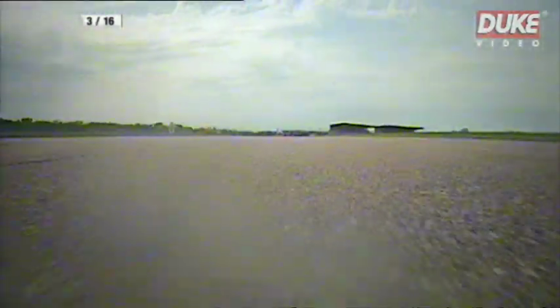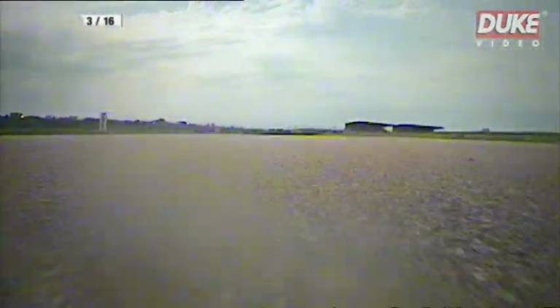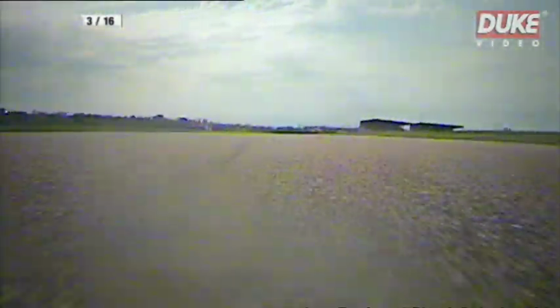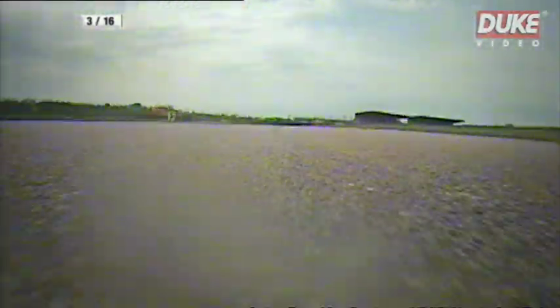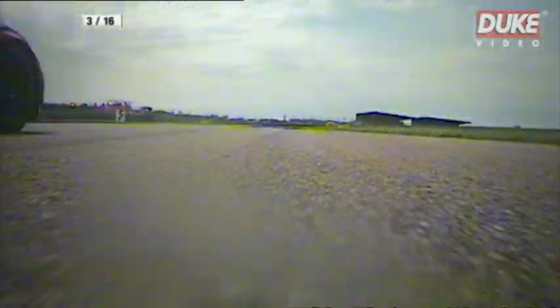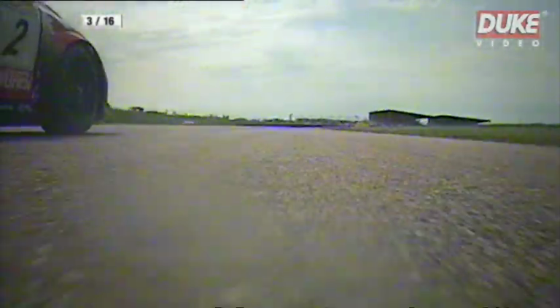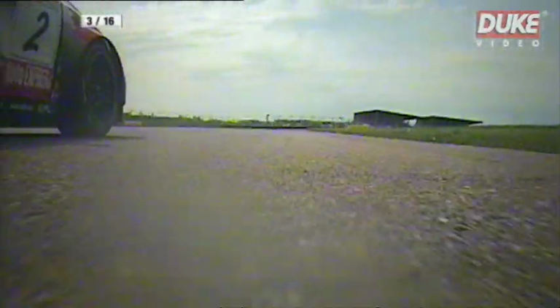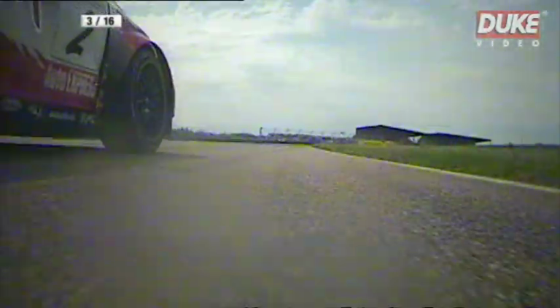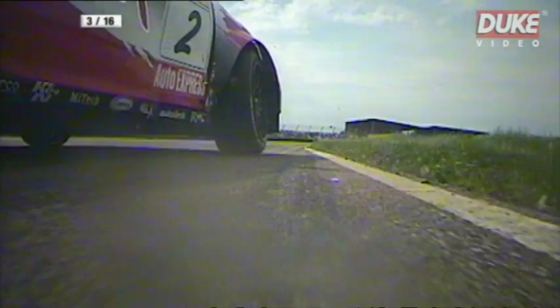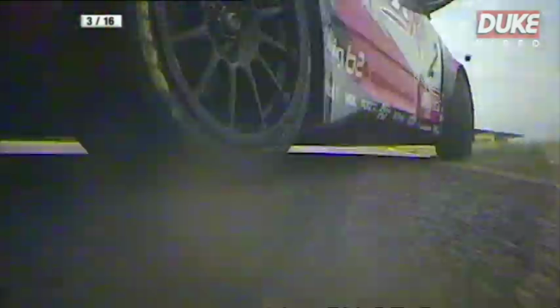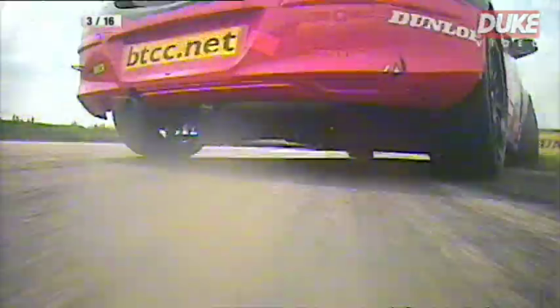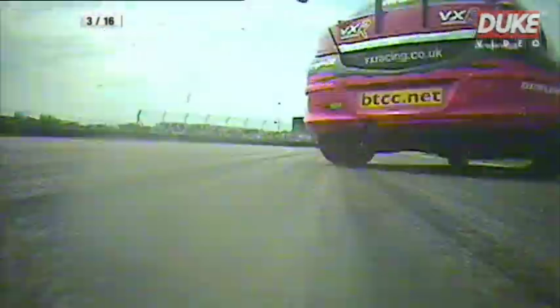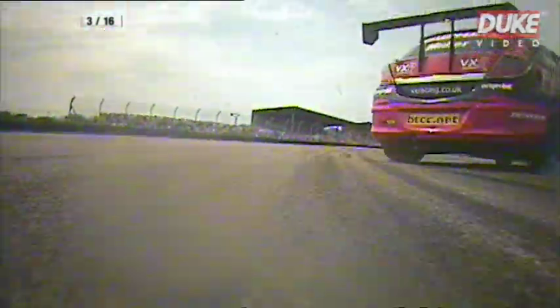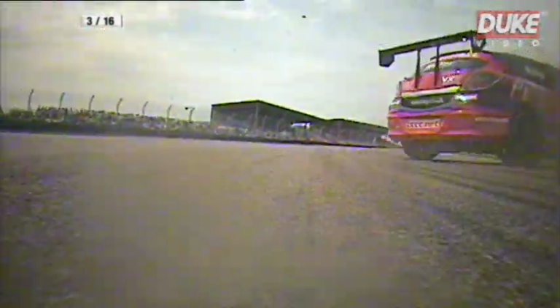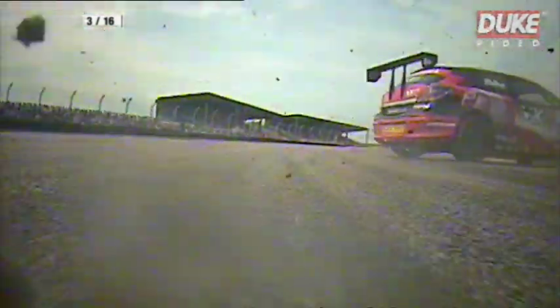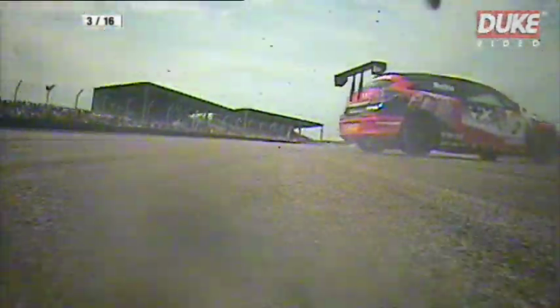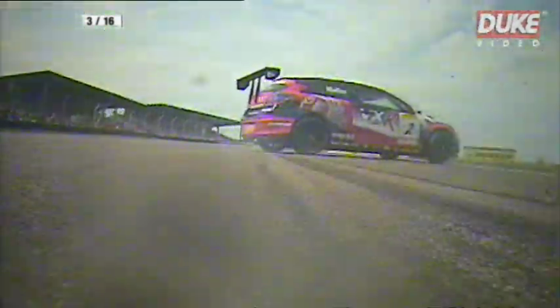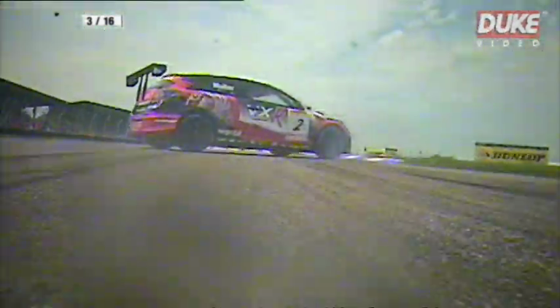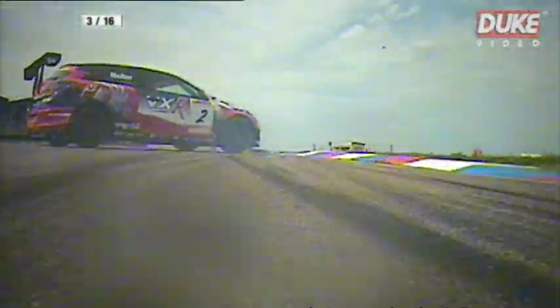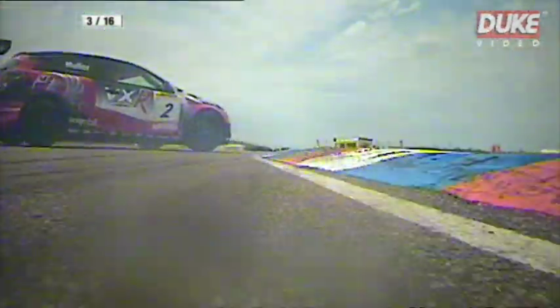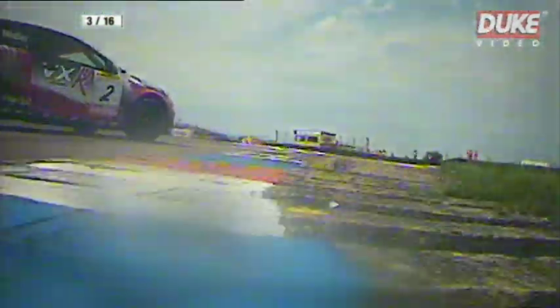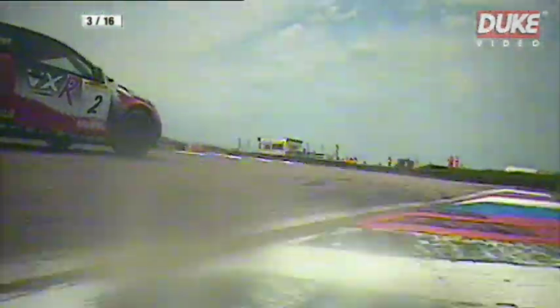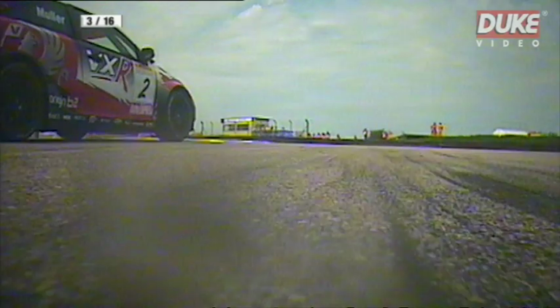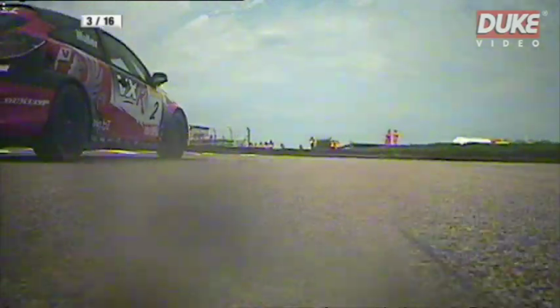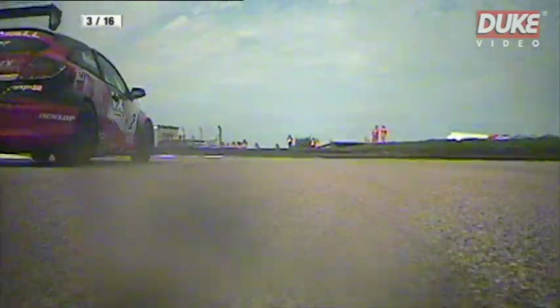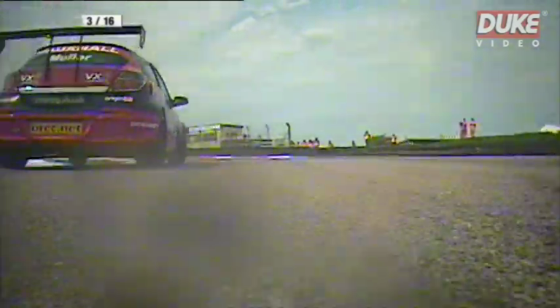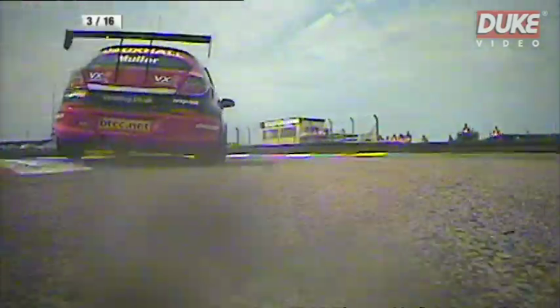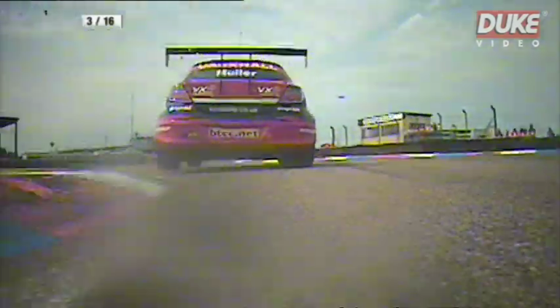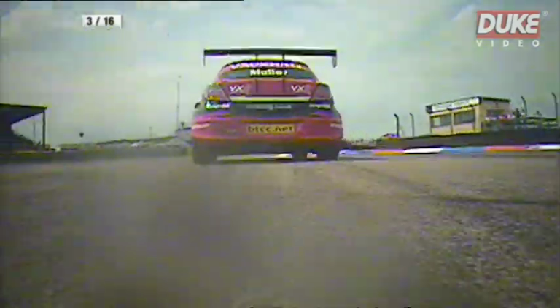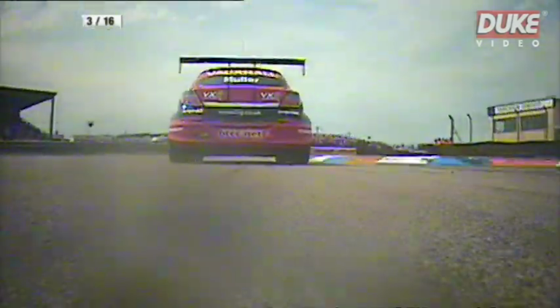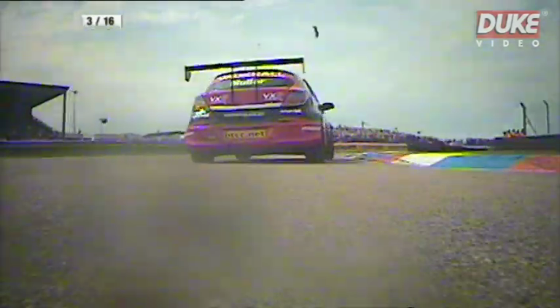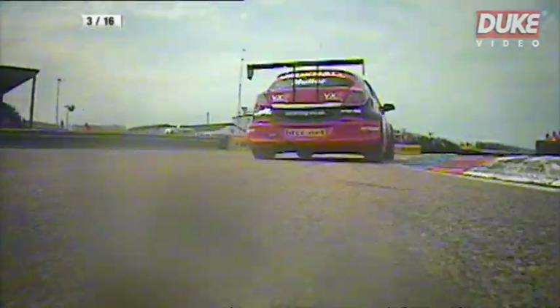This was the view from on board Plato's car. Now Plato nudges Muller — look how sideways Muller is! He's completely broadside and he still gets it turned into the chicane. Fantastic.